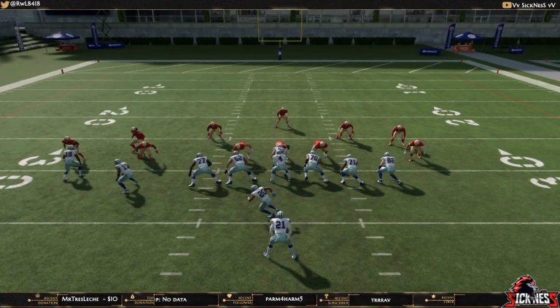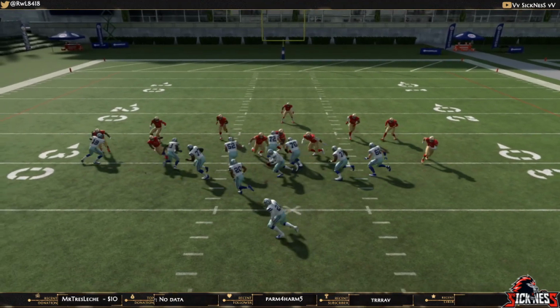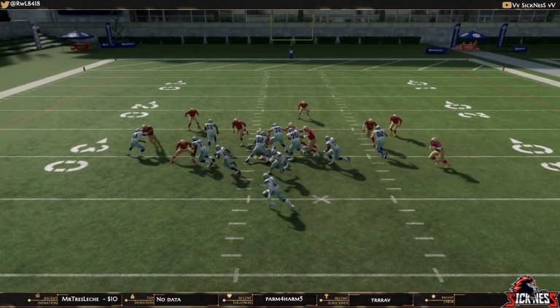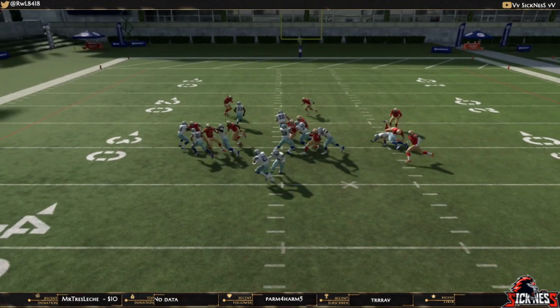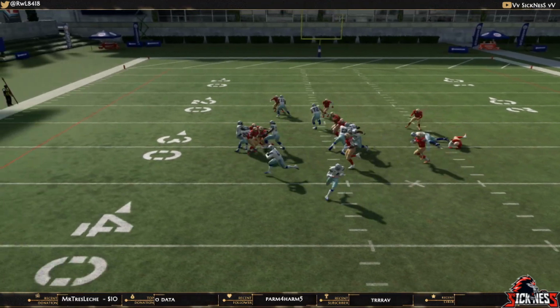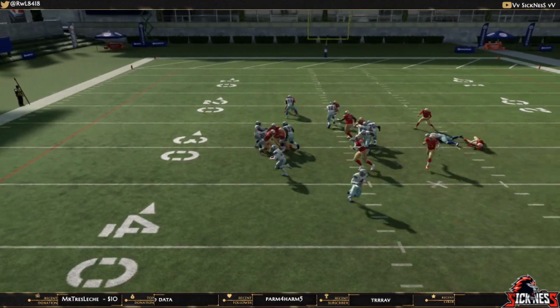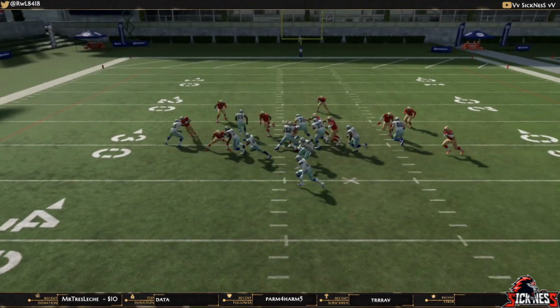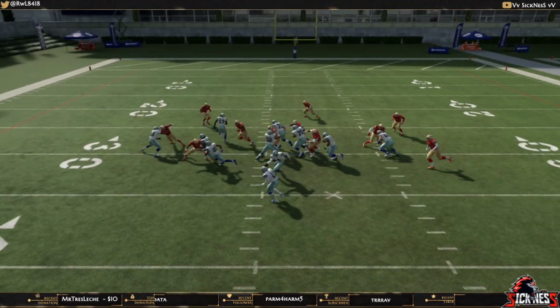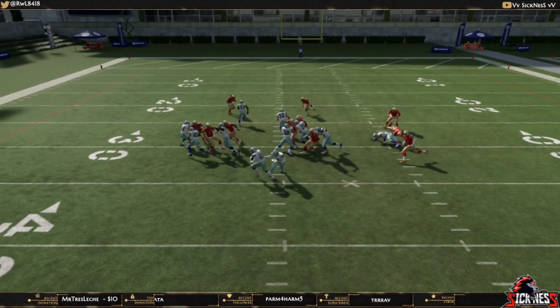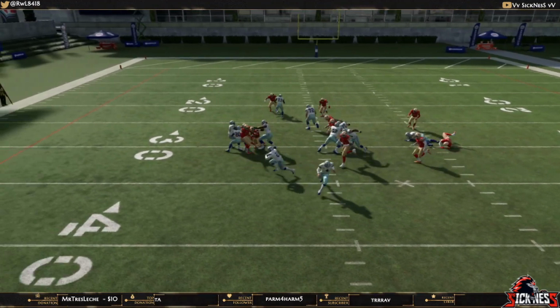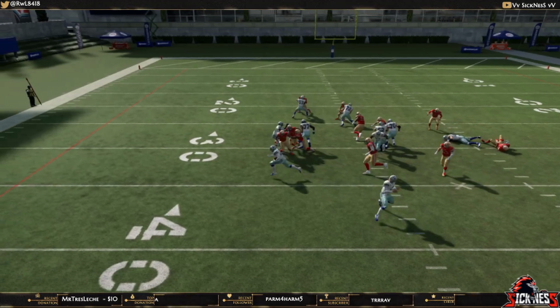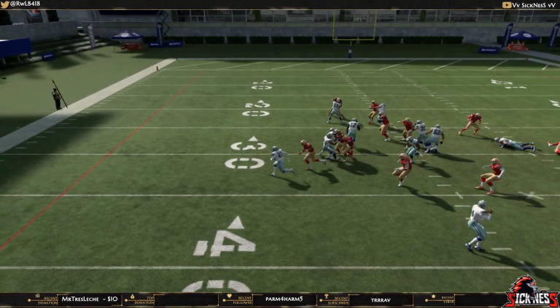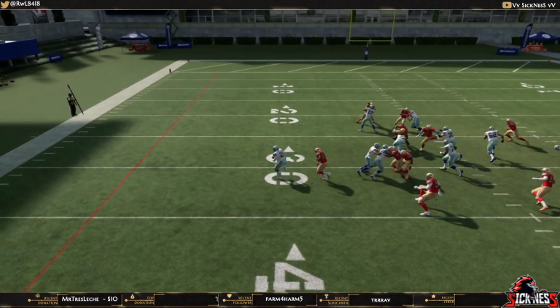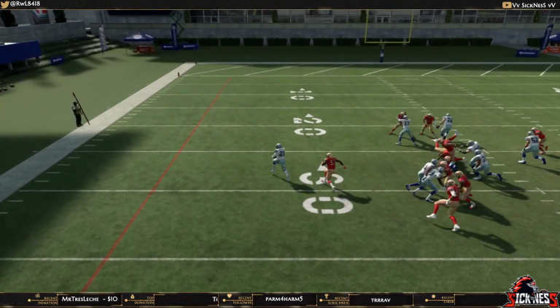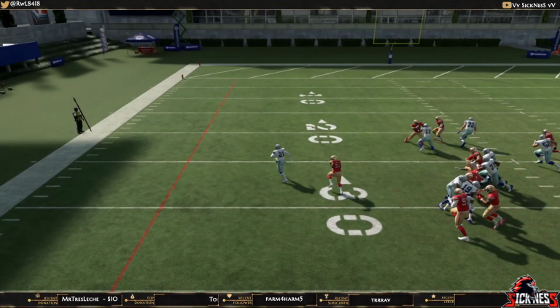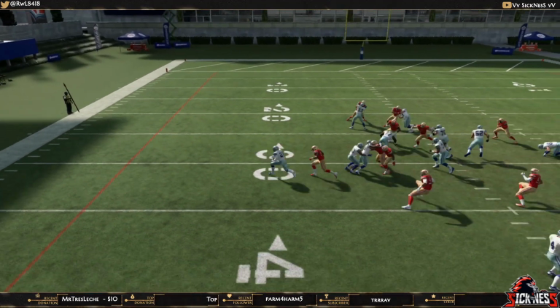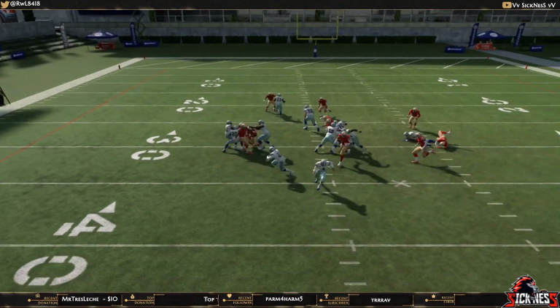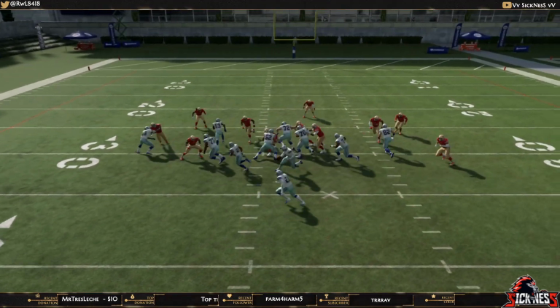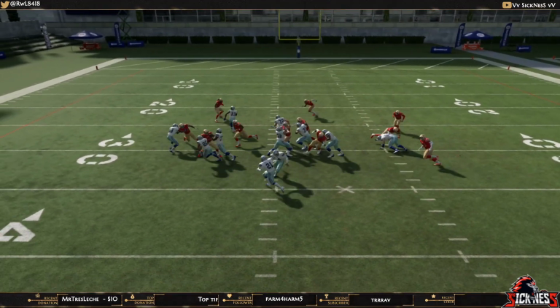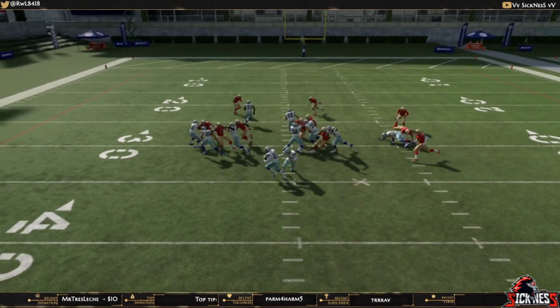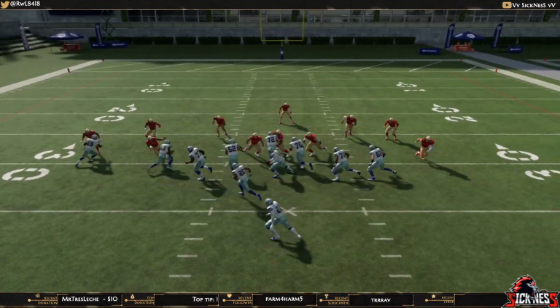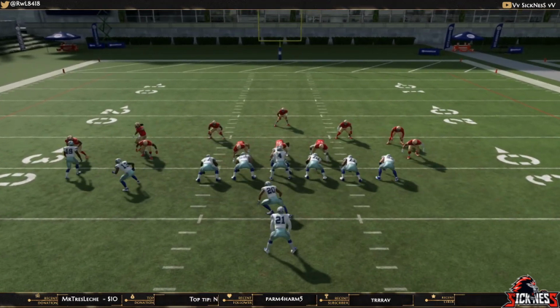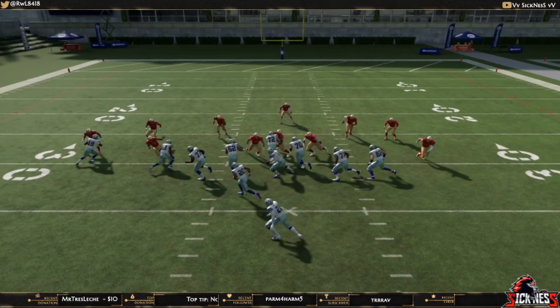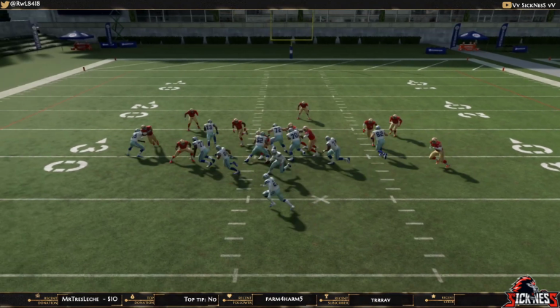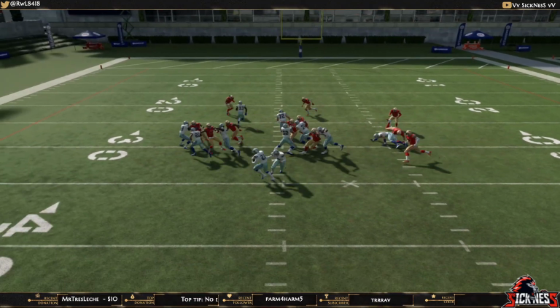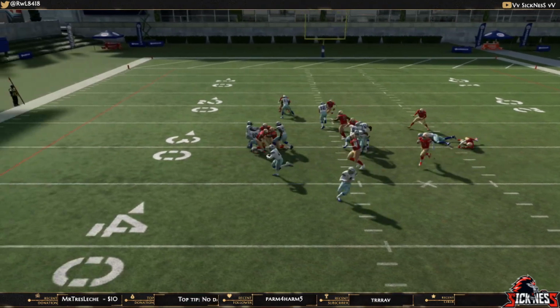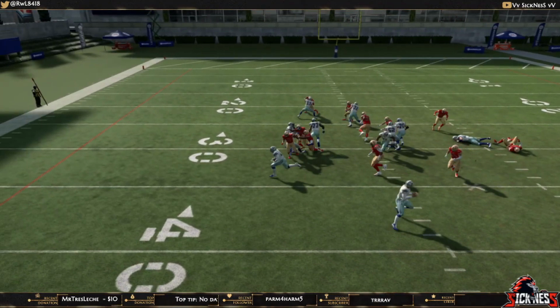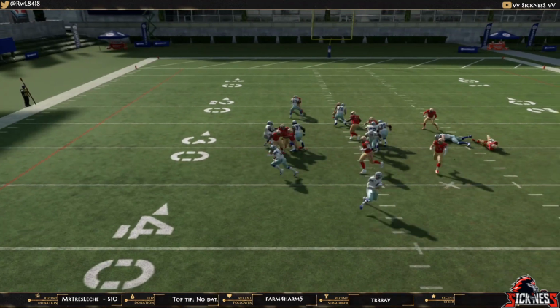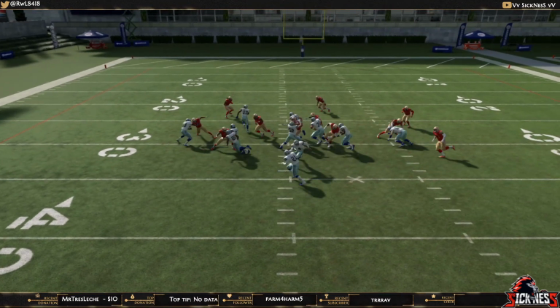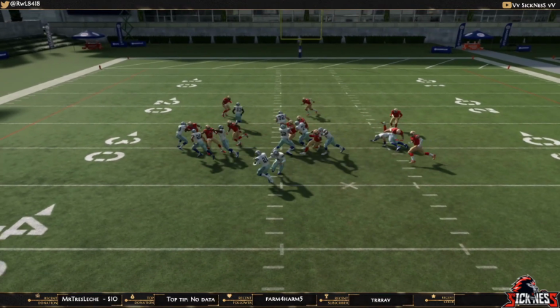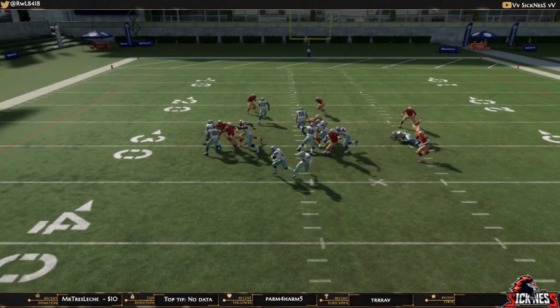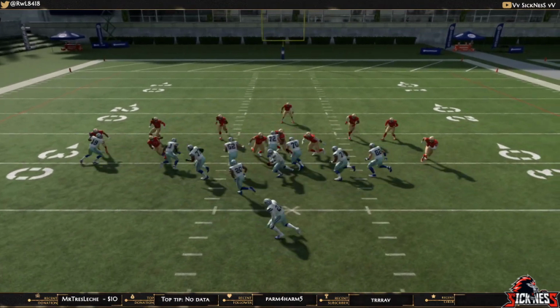Mainly what it does is screw up the ability for linebackers or safeties to shoot that gap, while also doing a great job of sealing the edge. This is good against basically every type of run defense.